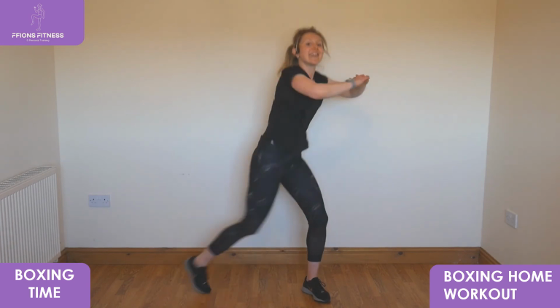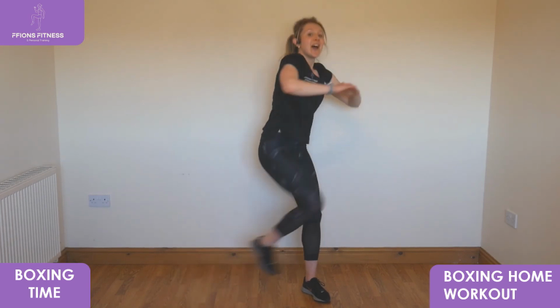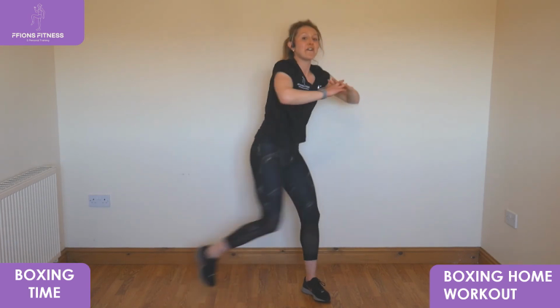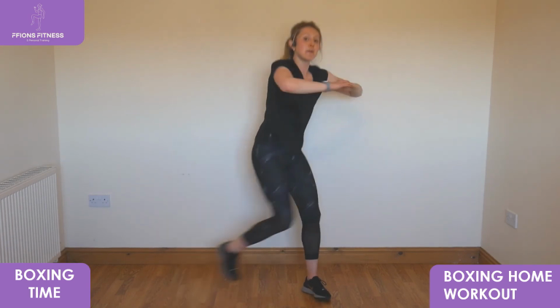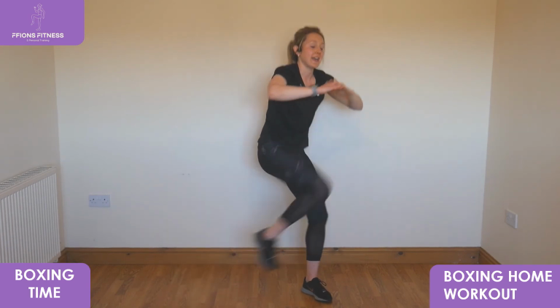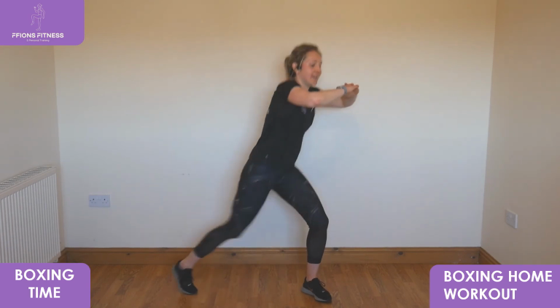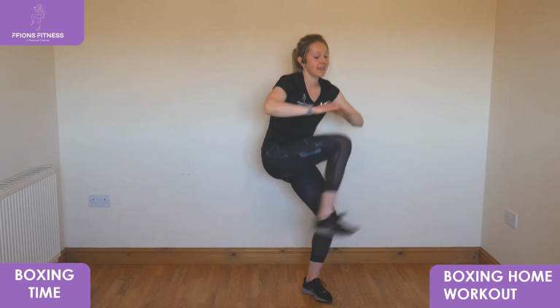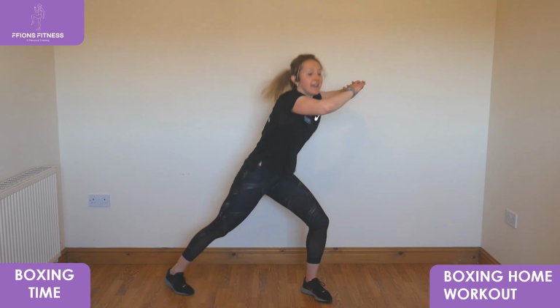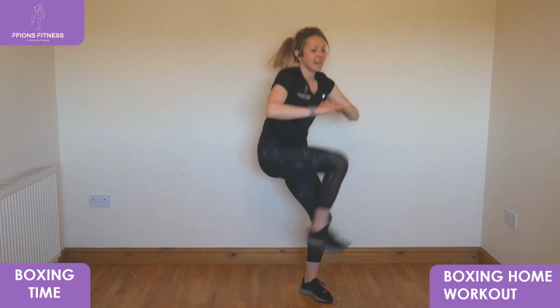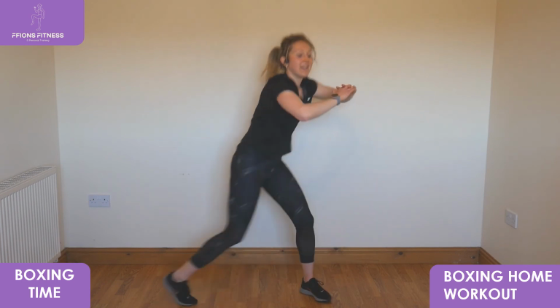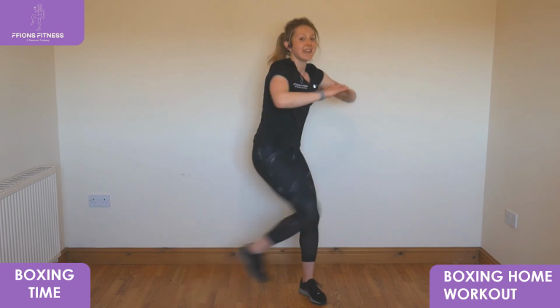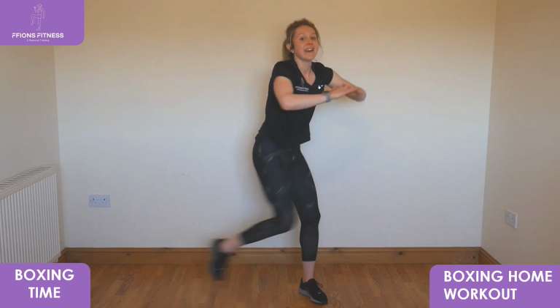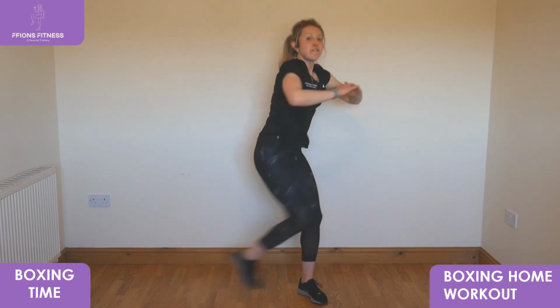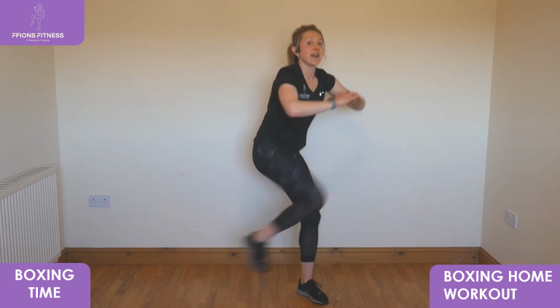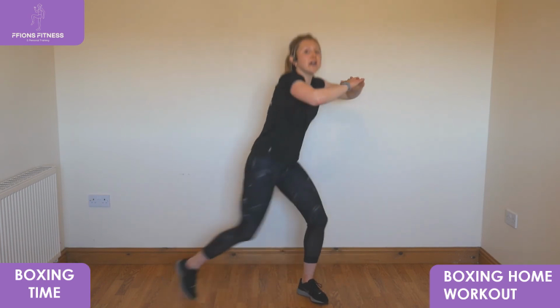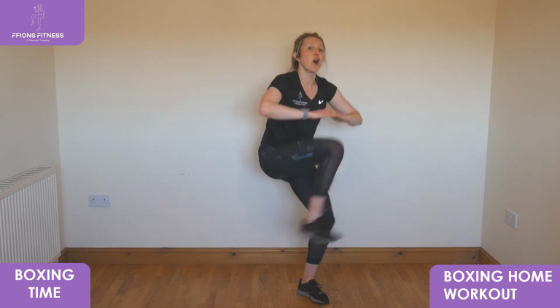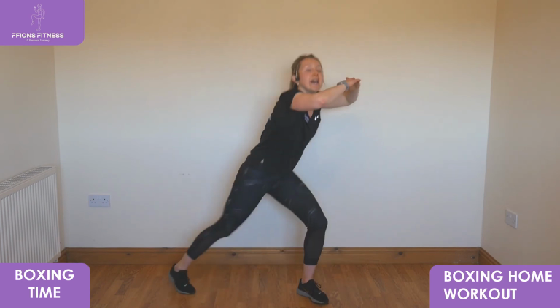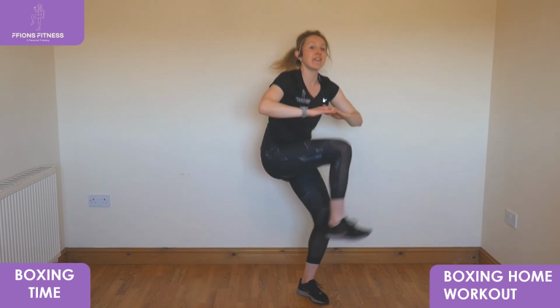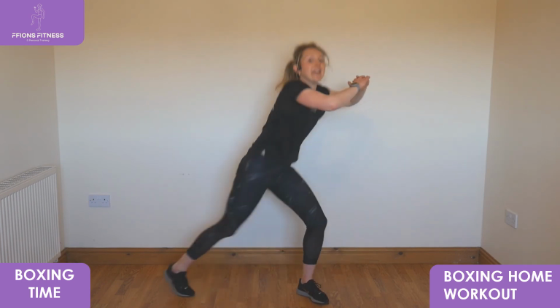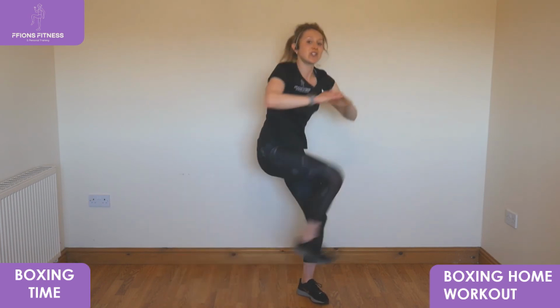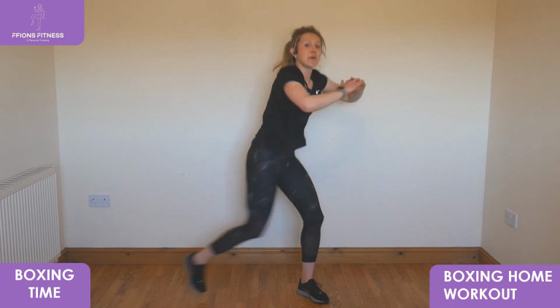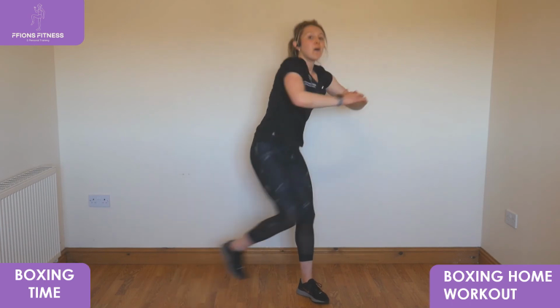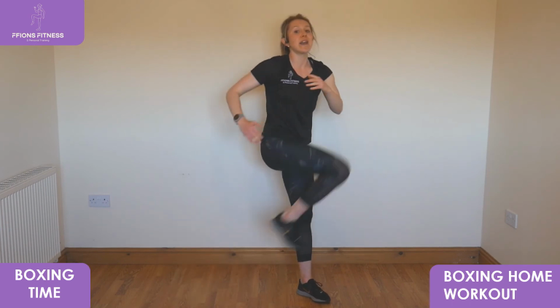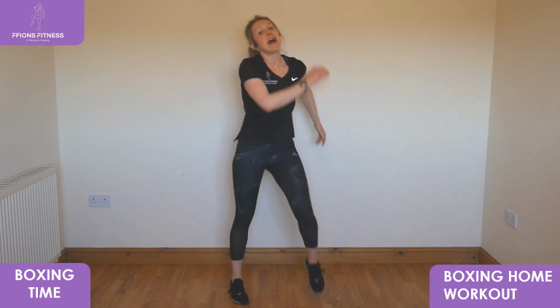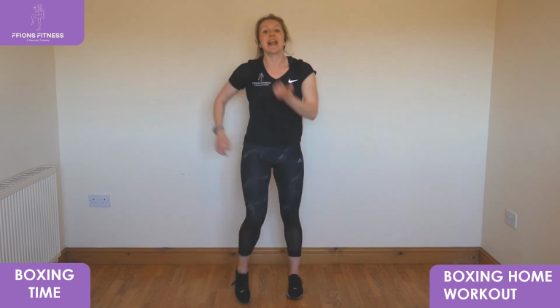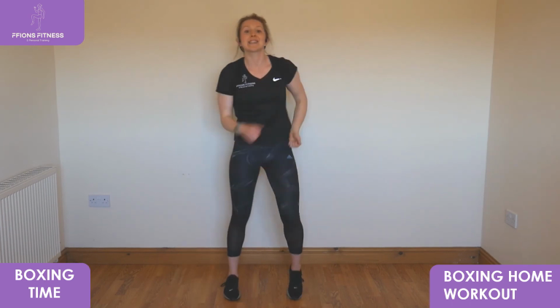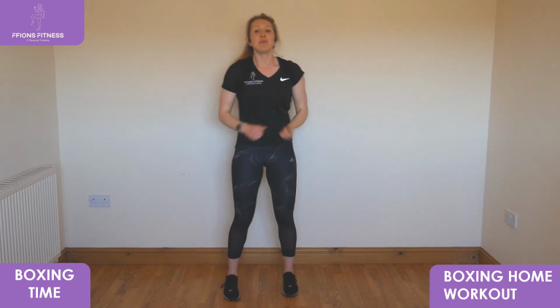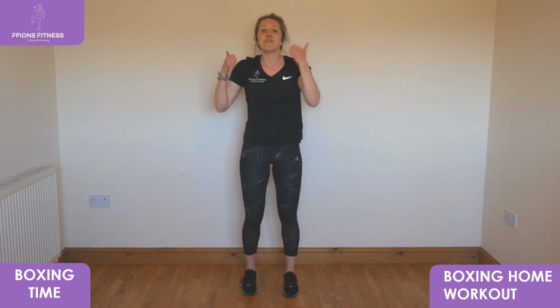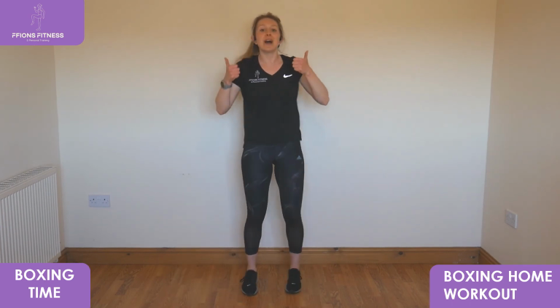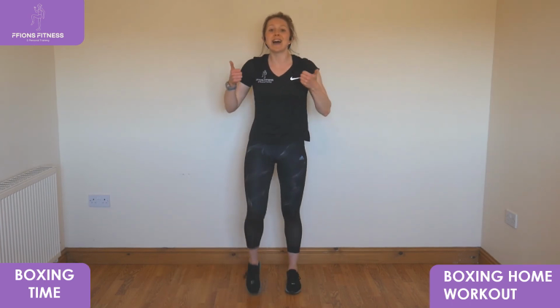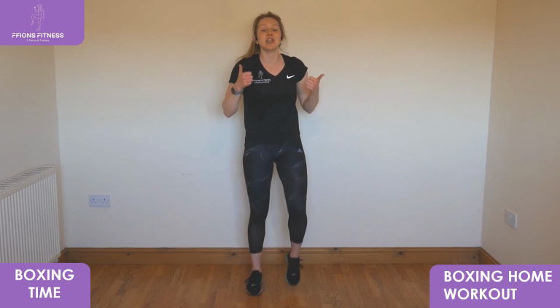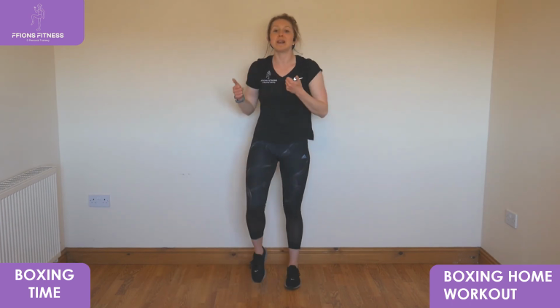Hold that final bit — five, four, three, two, one — and relax. Brilliant effort! Well done — you've completed it!